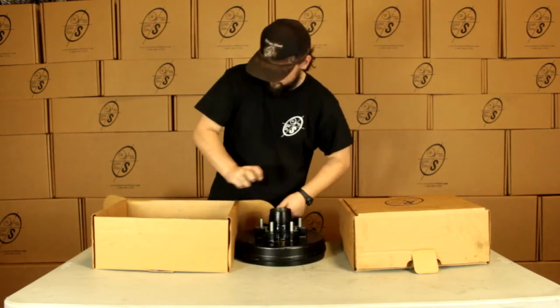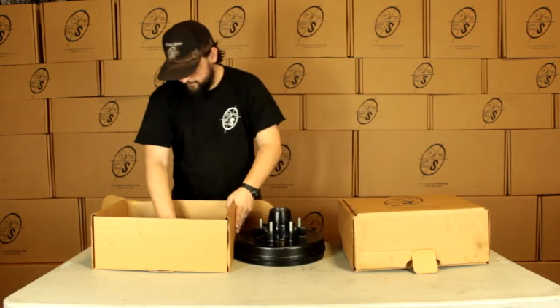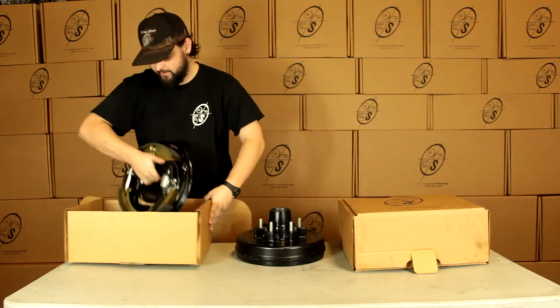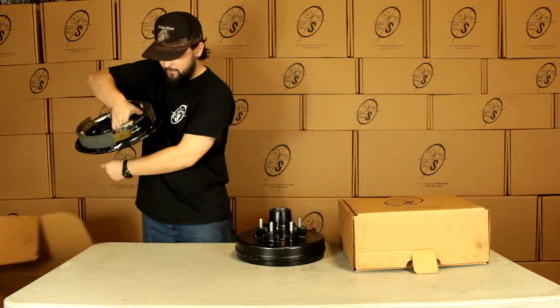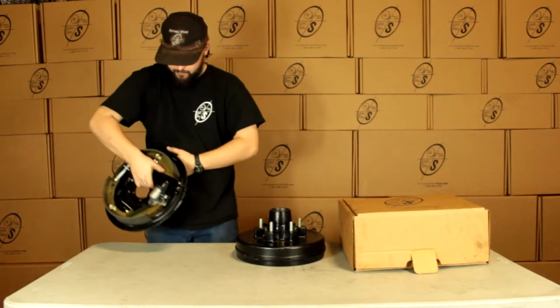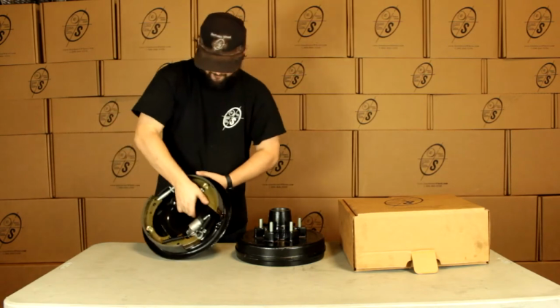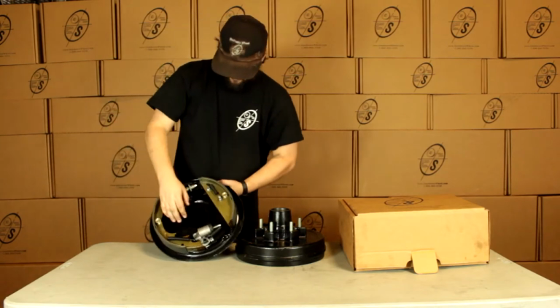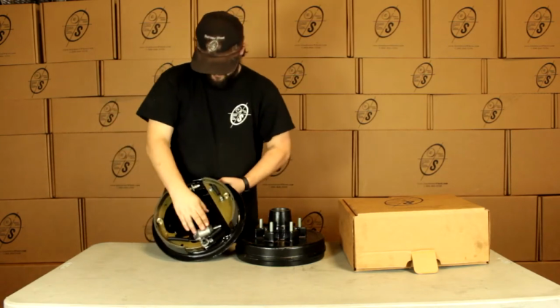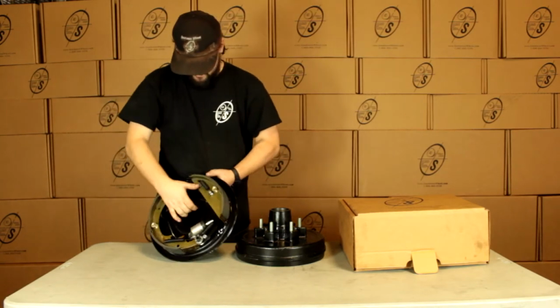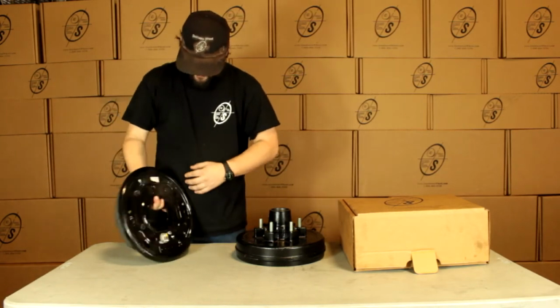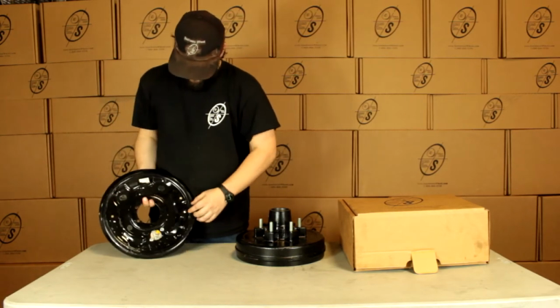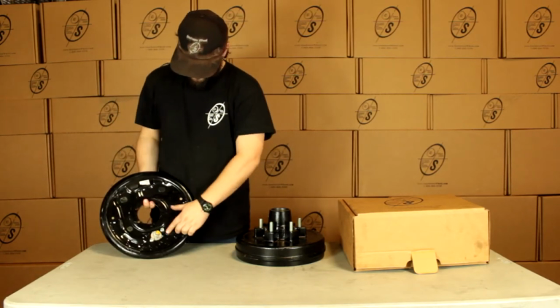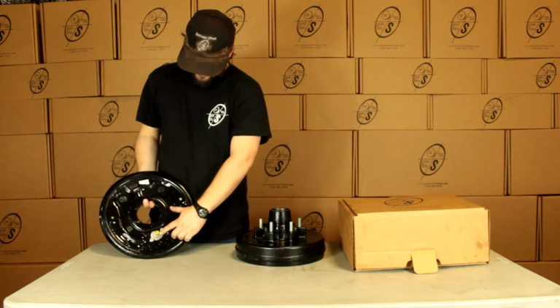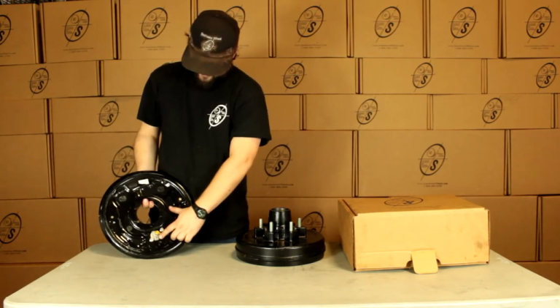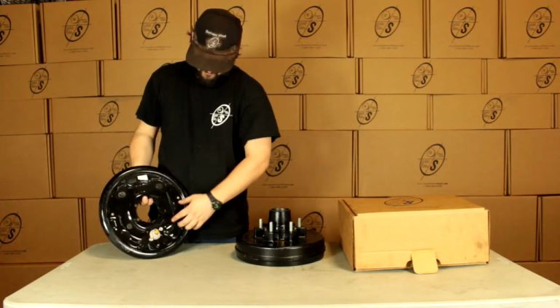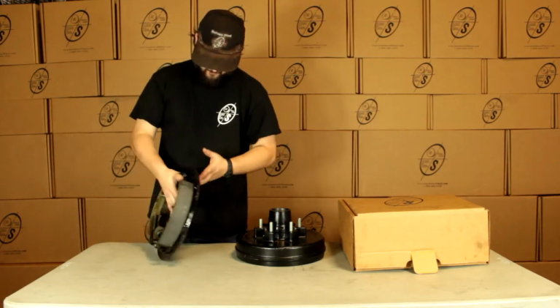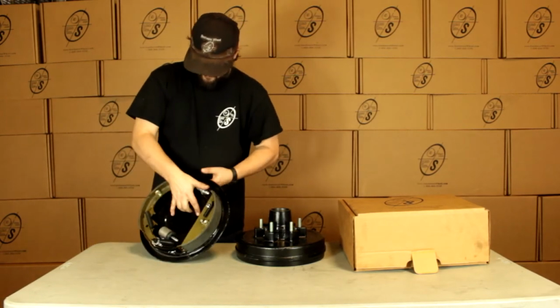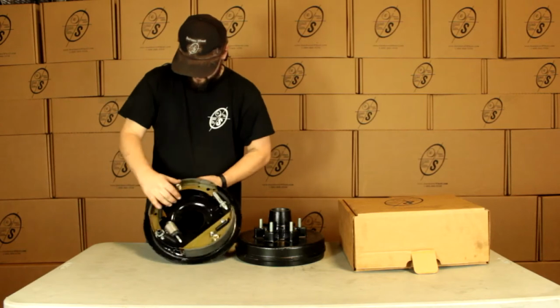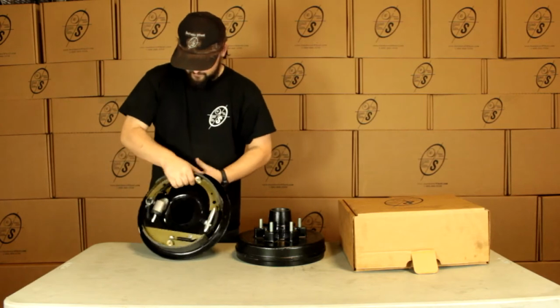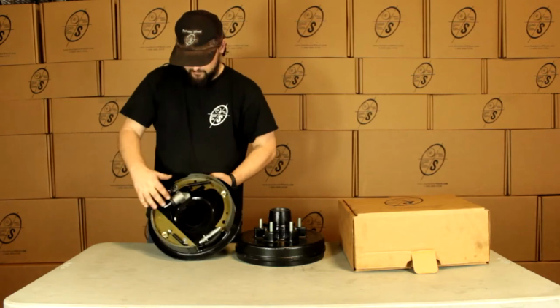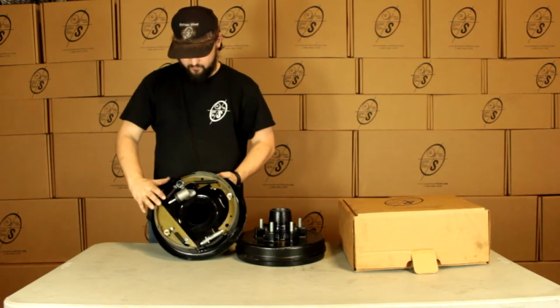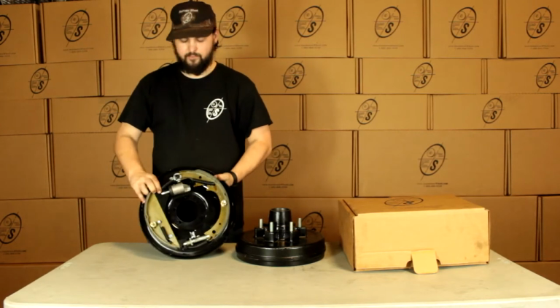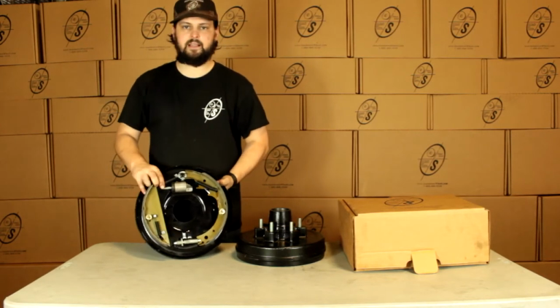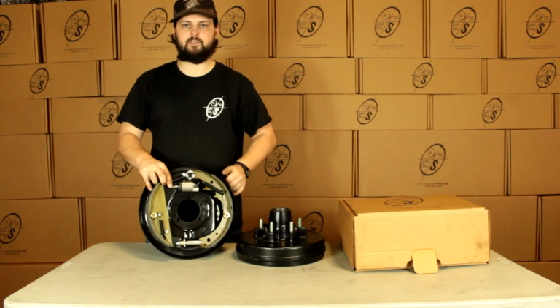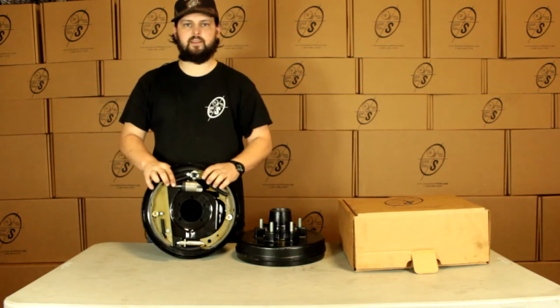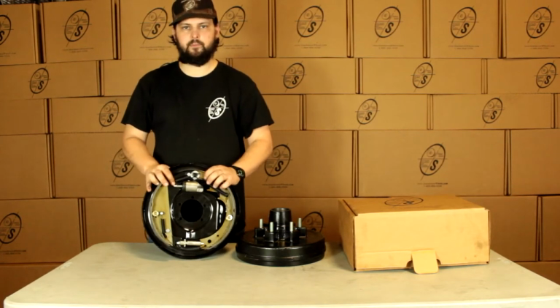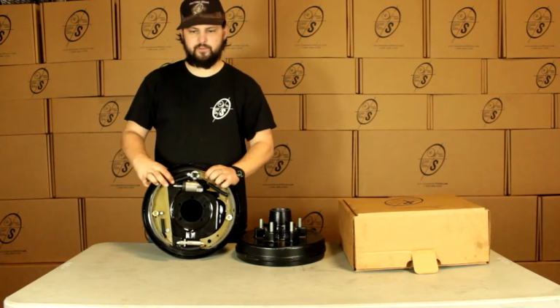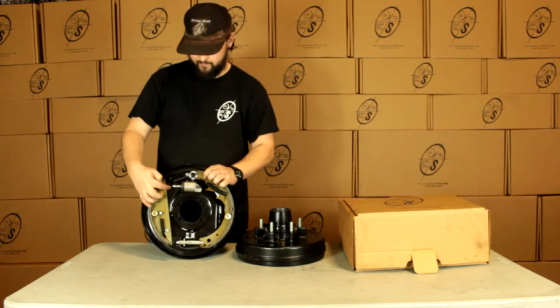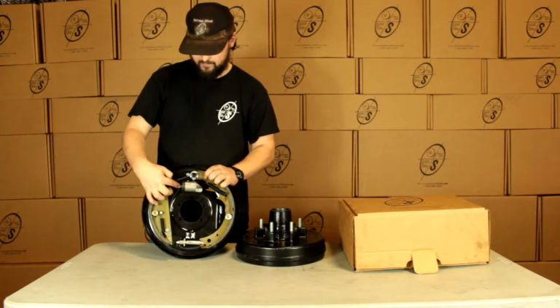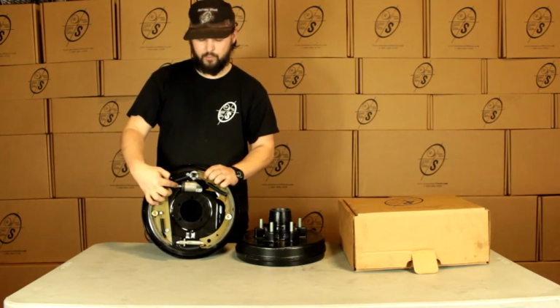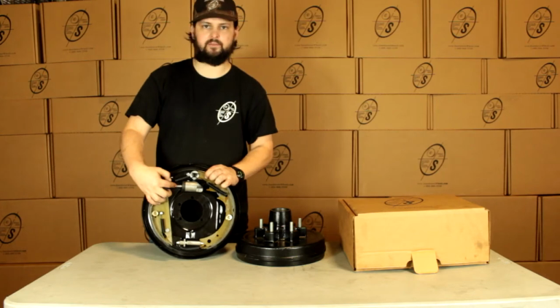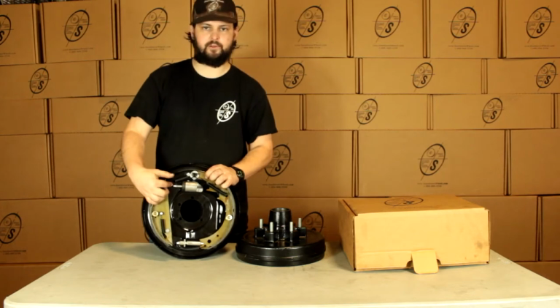We're going to have our hydraulic backing plate. We've got the piston right here. On that other side we have our in and our out. And when you're deciding which one's left hand and which one's right hand, this points towards the truck.